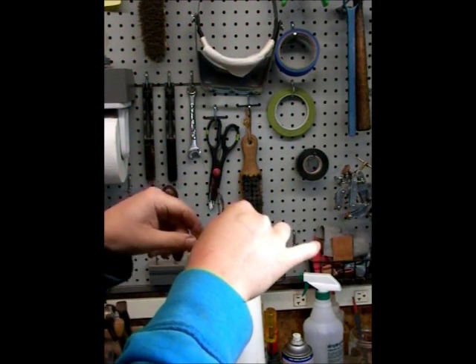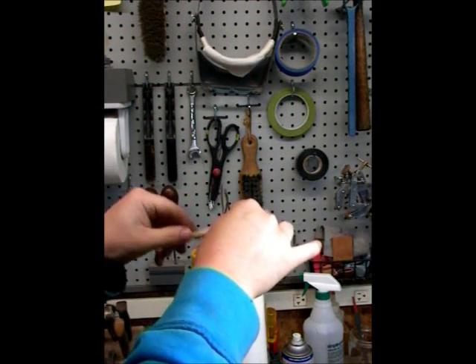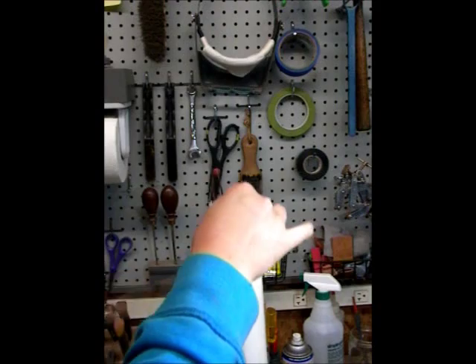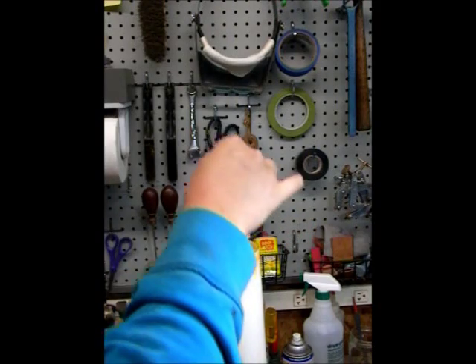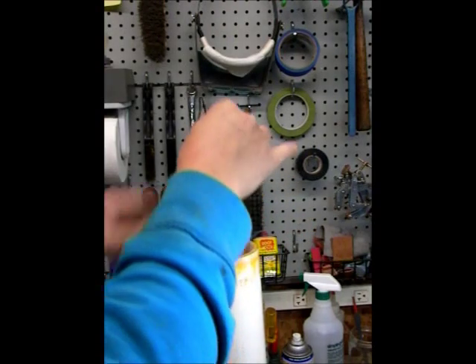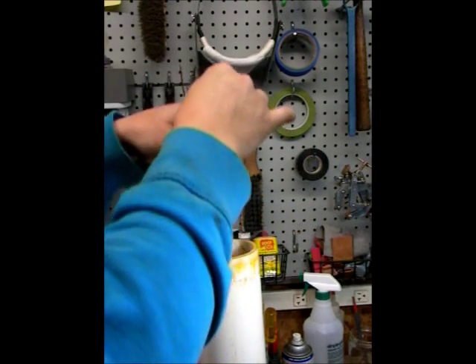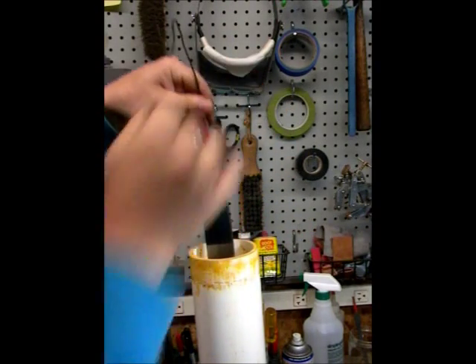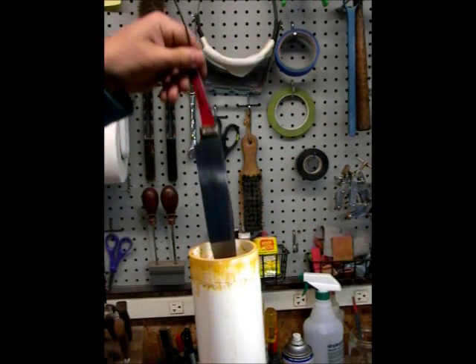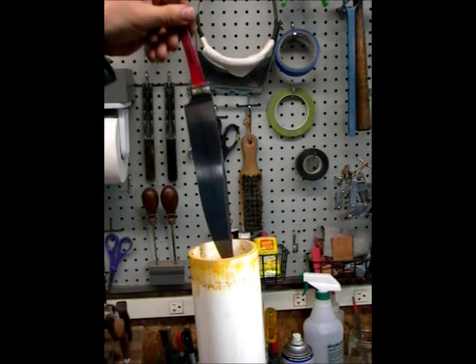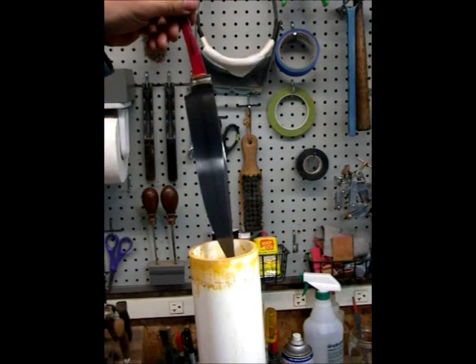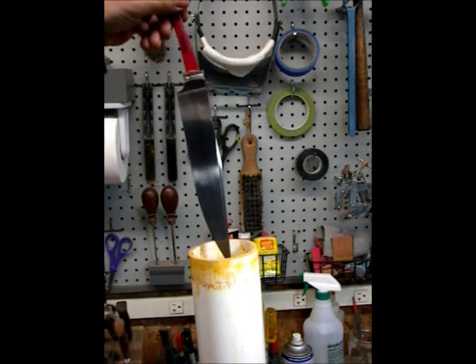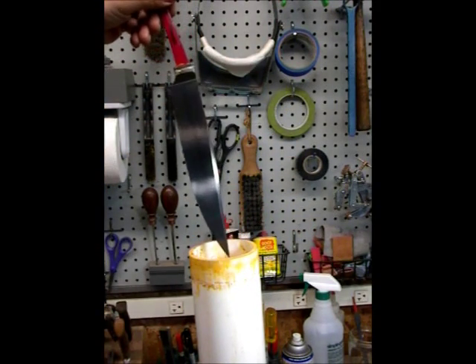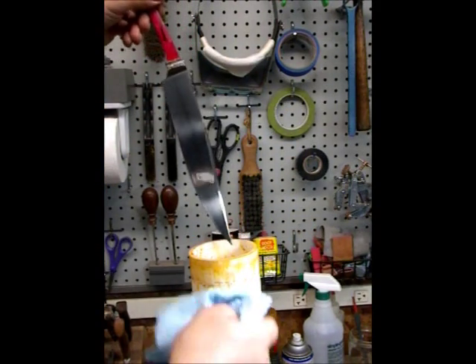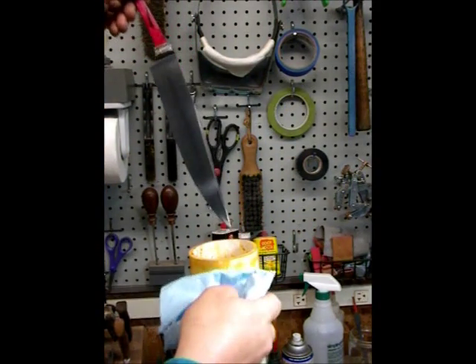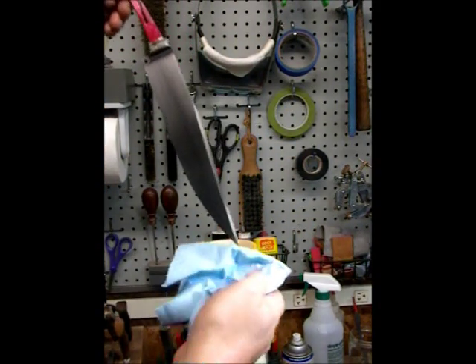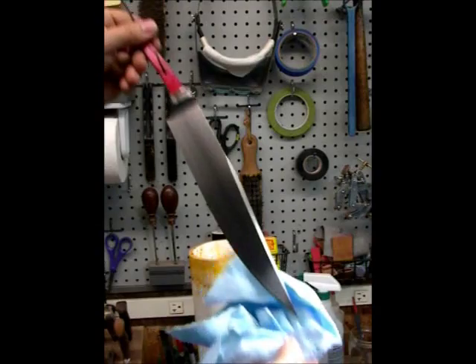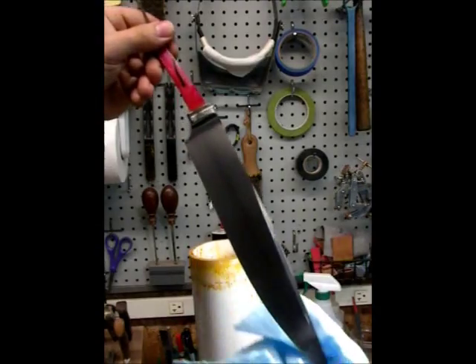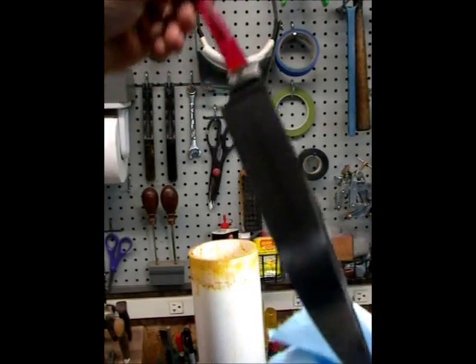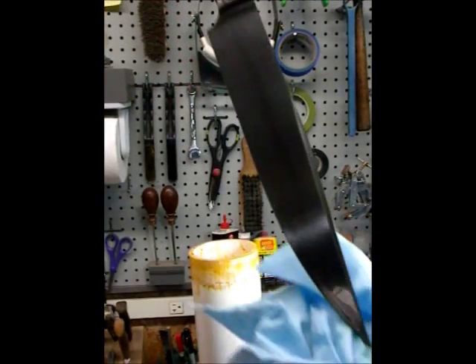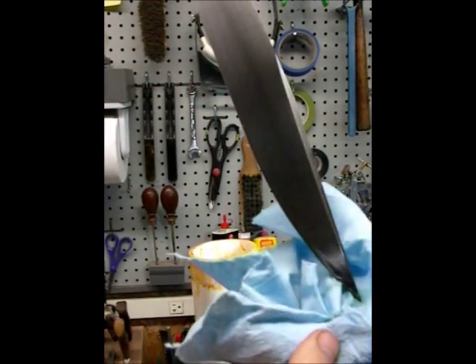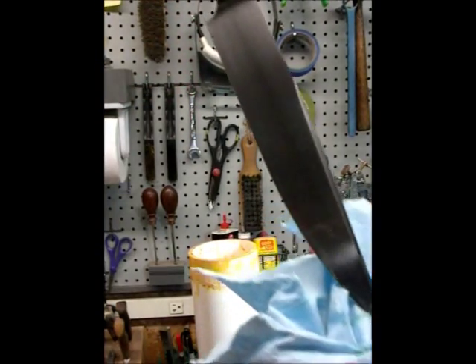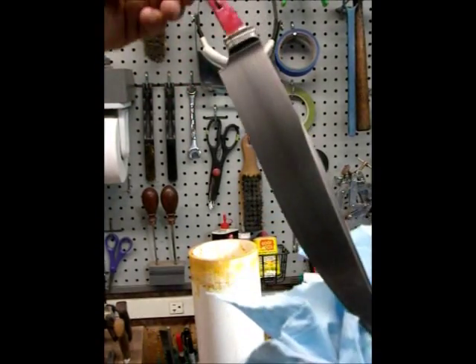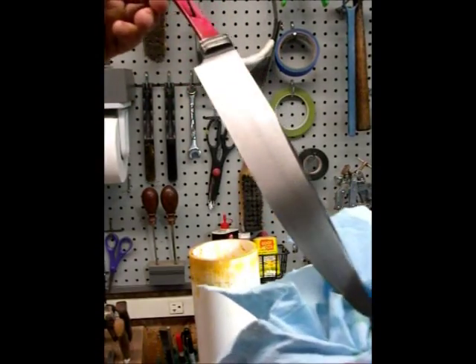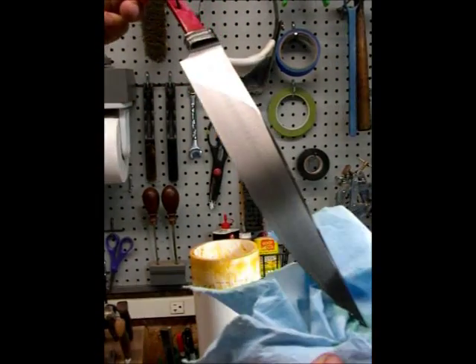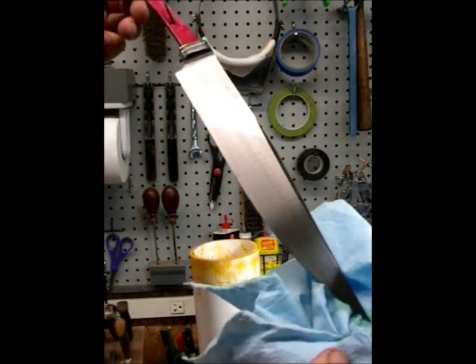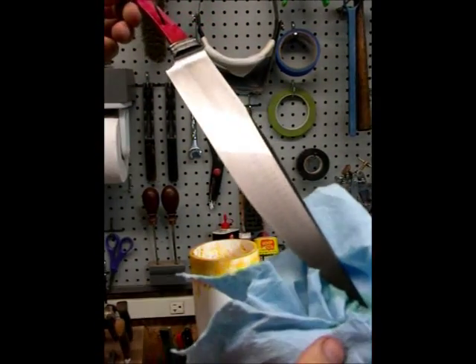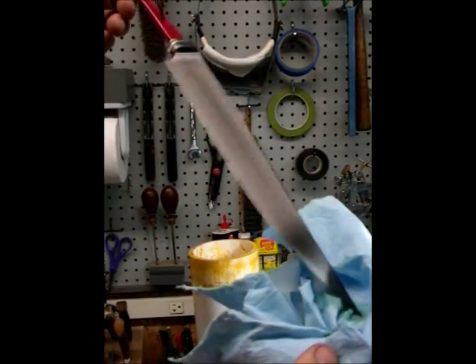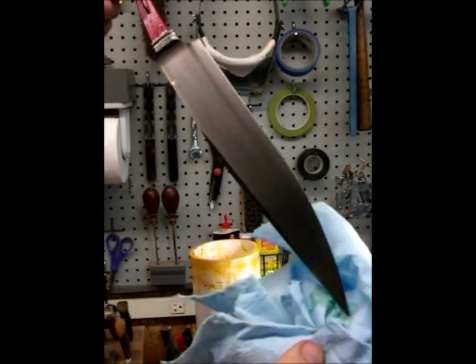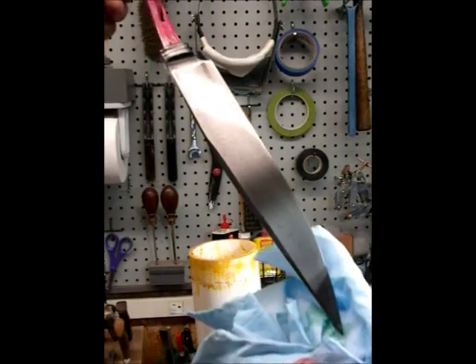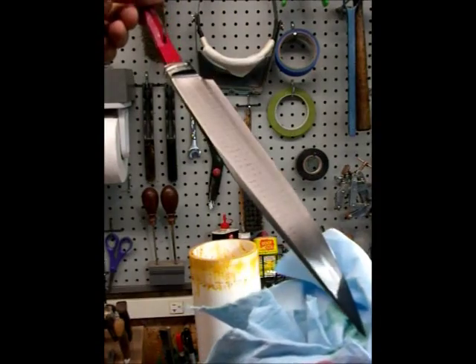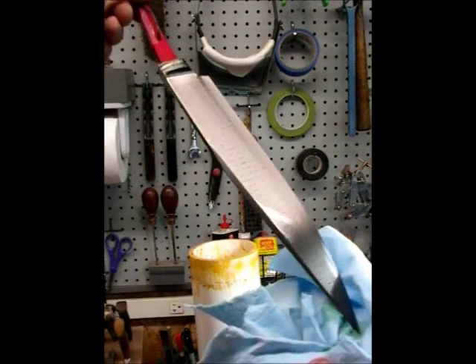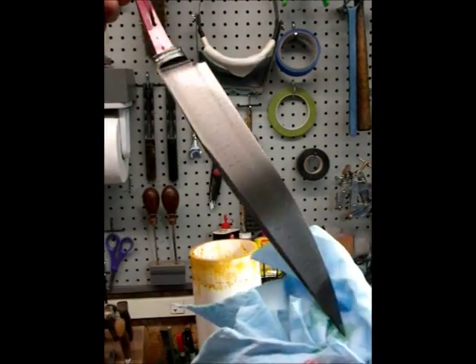I guess I should try to show this. I don't know if it will show up yet. I think you can maybe just start to see the ladder pattern coming out there.